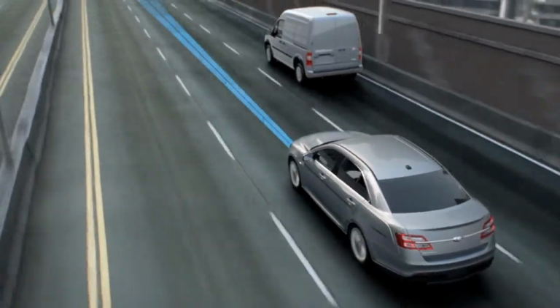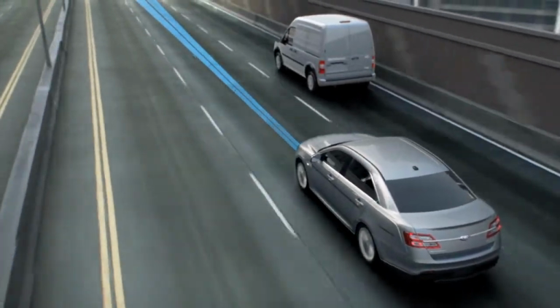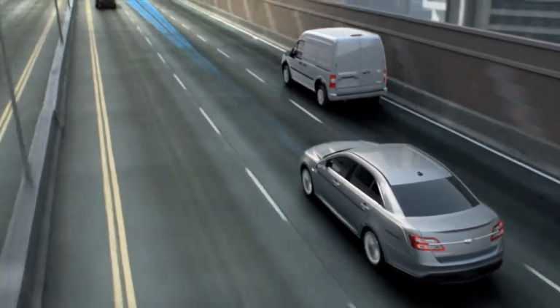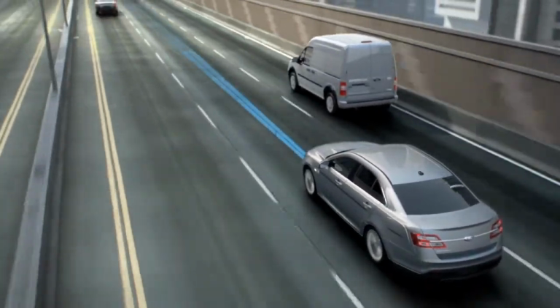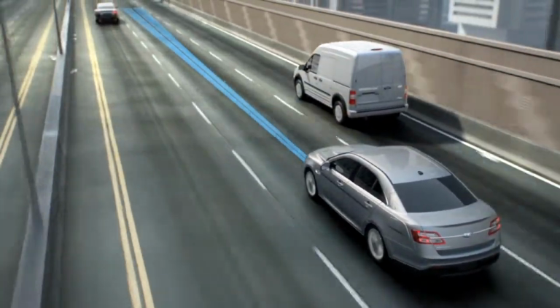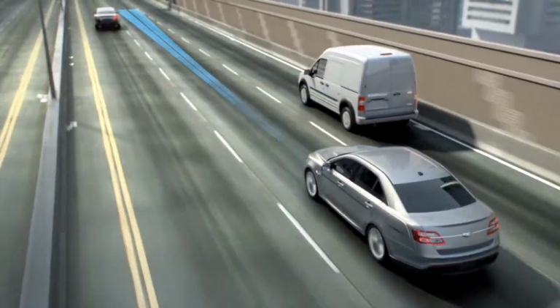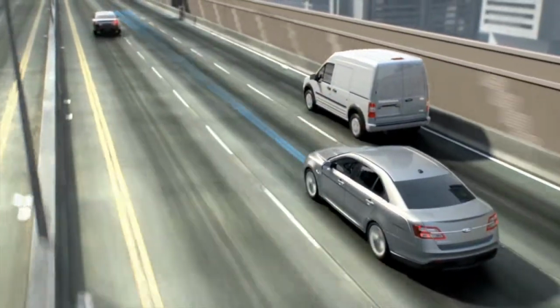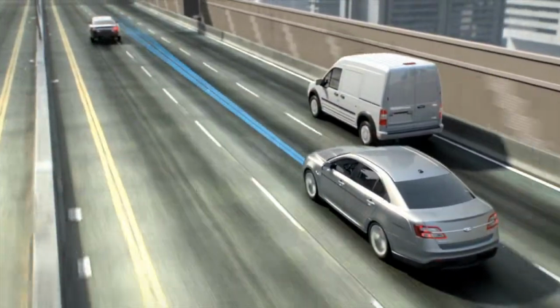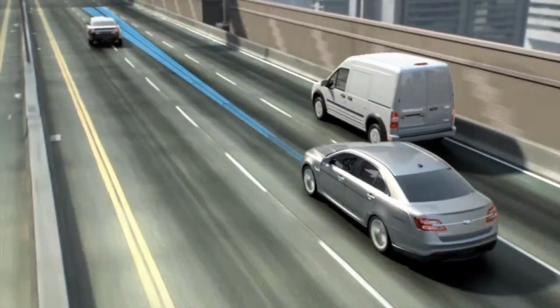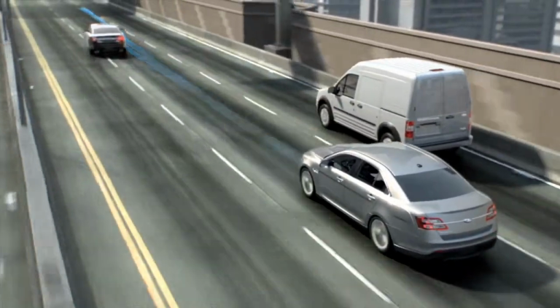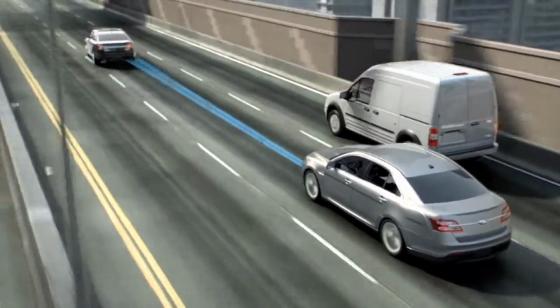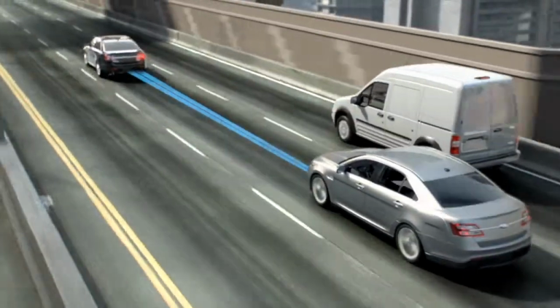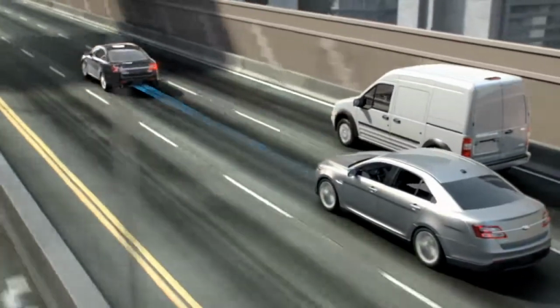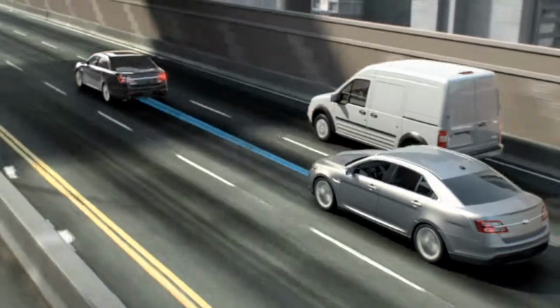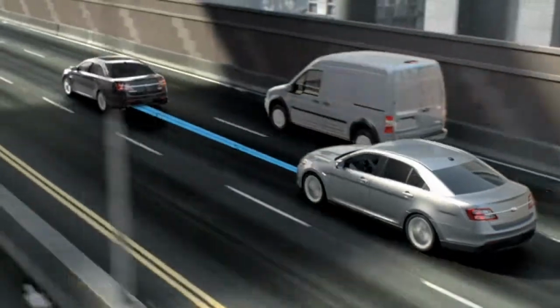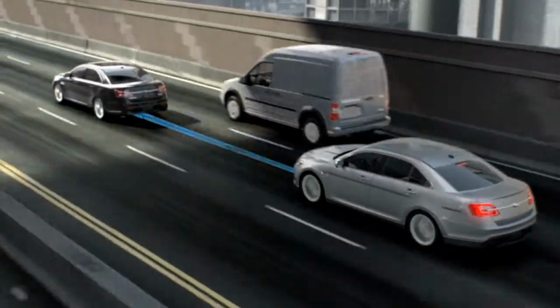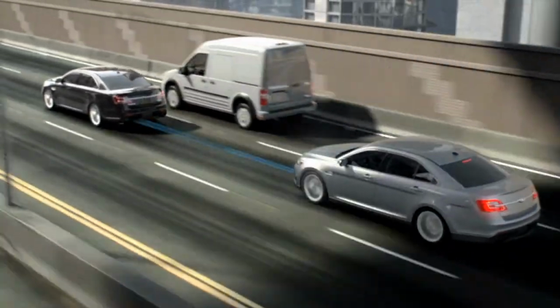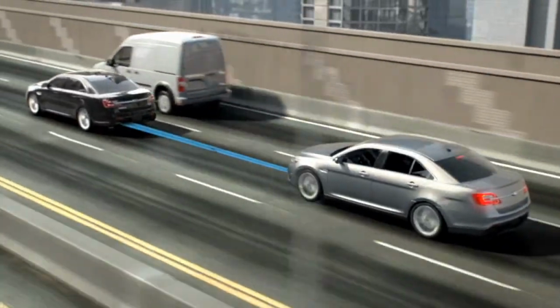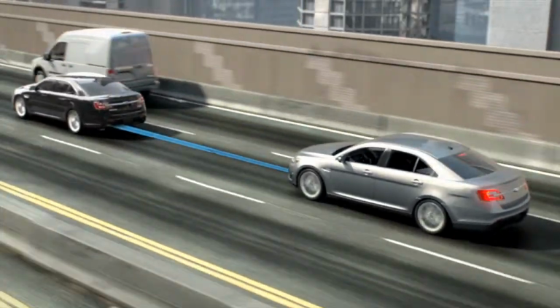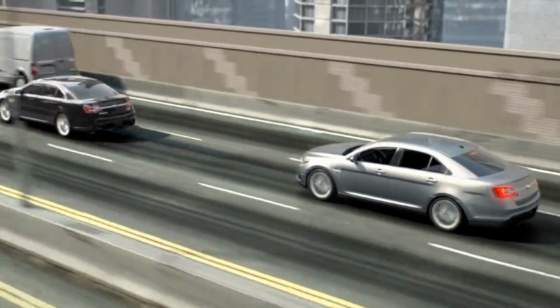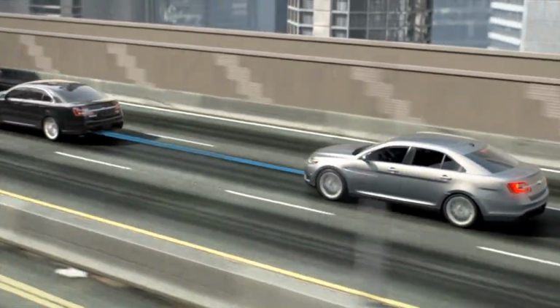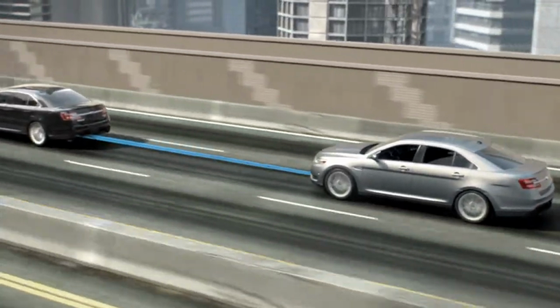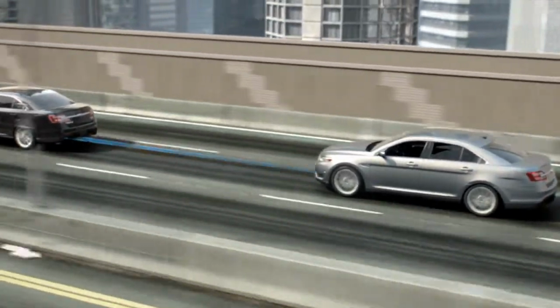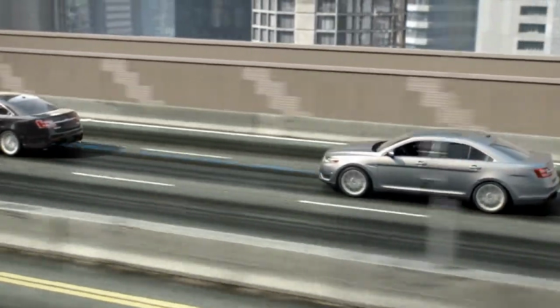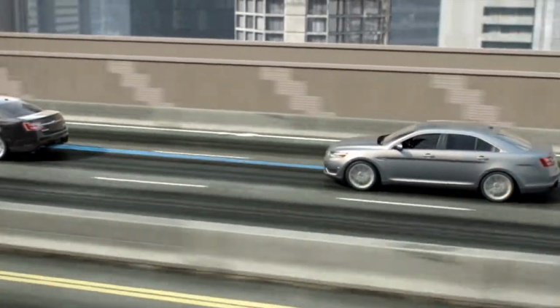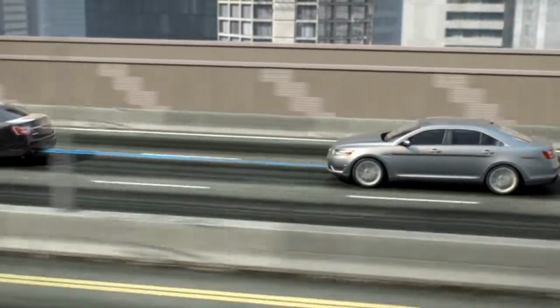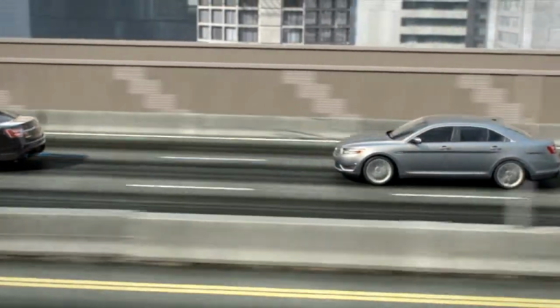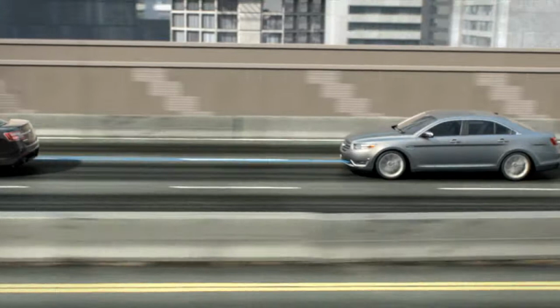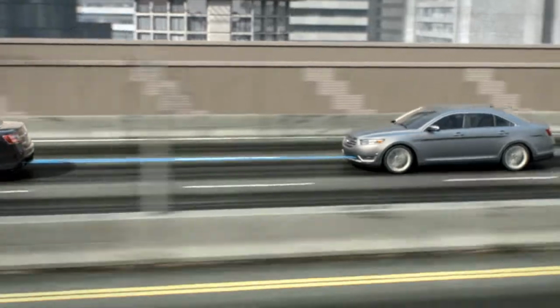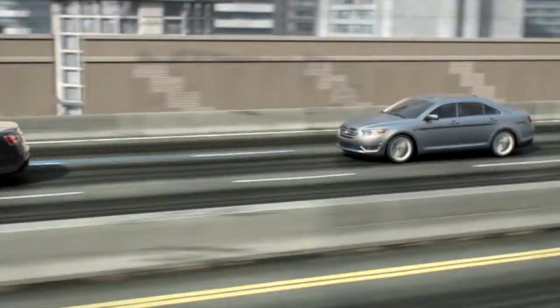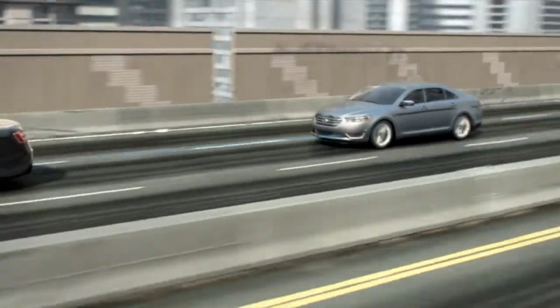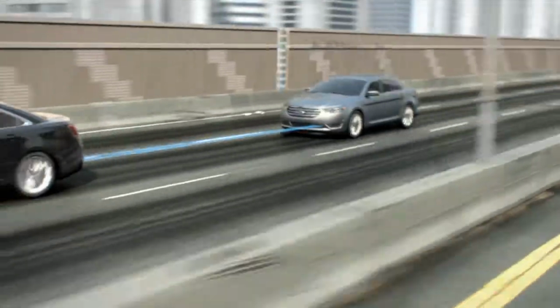Available radar-enabled adaptive cruise control lets you choose one of three preset gaps between your Taurus and the vehicle in front of you: 29 yards, 44 yards, and 66 yards.